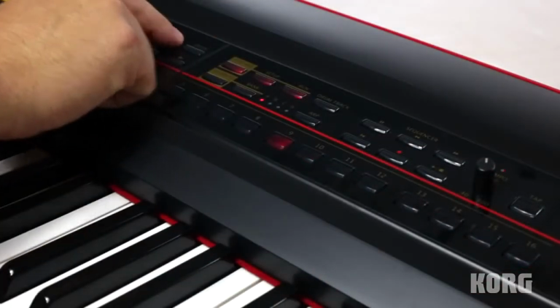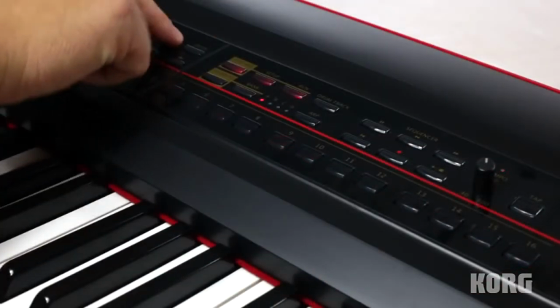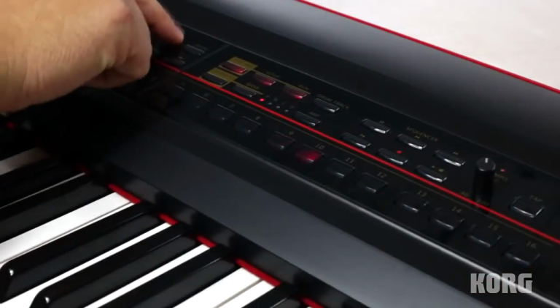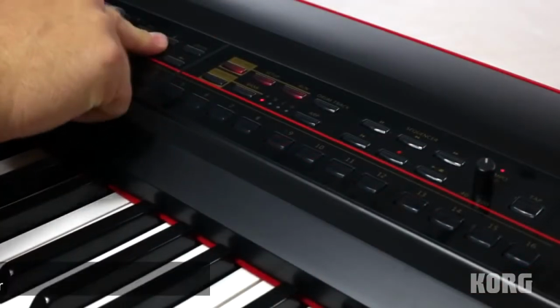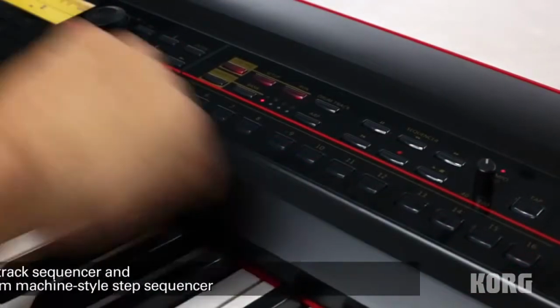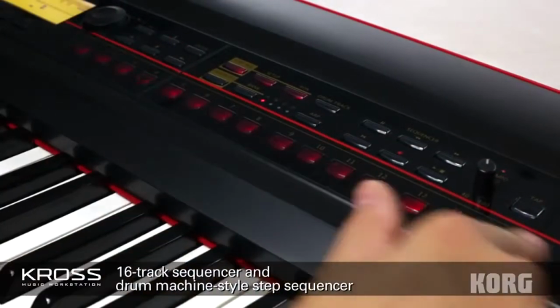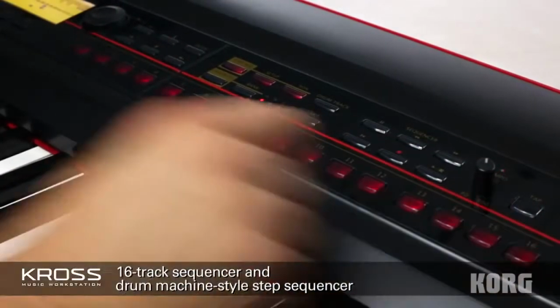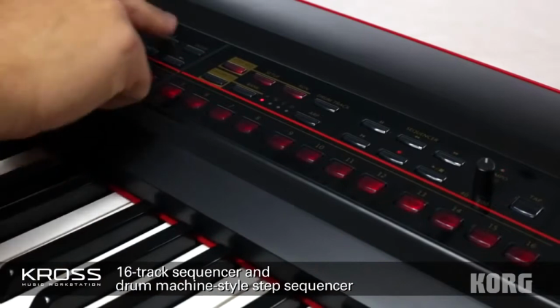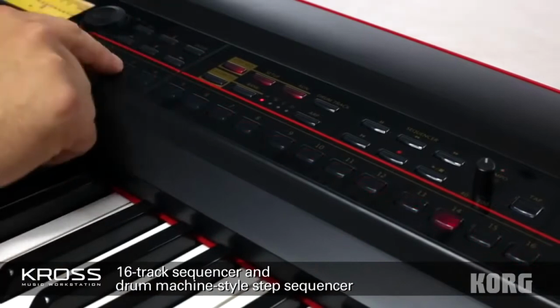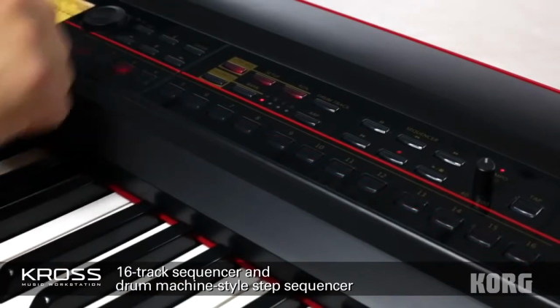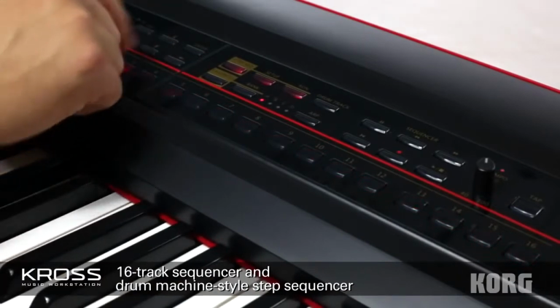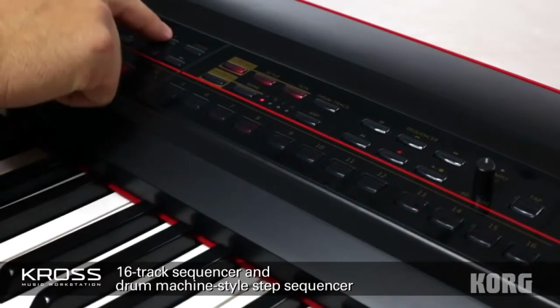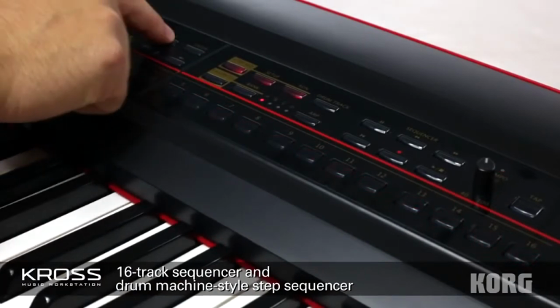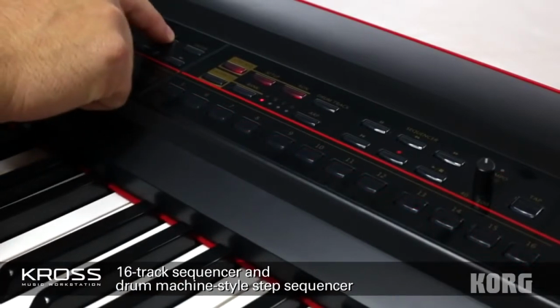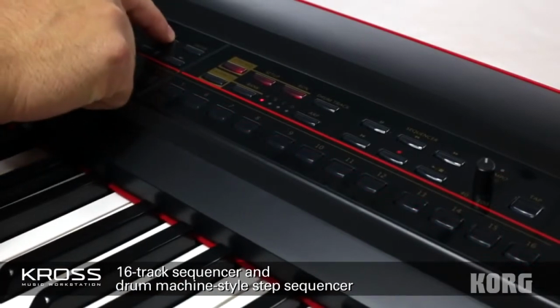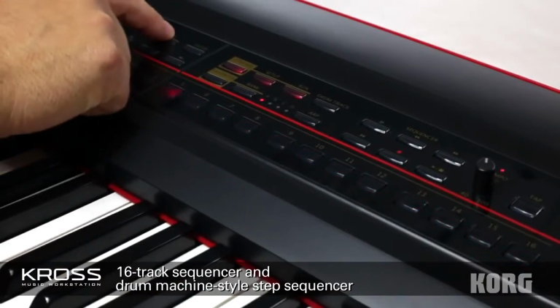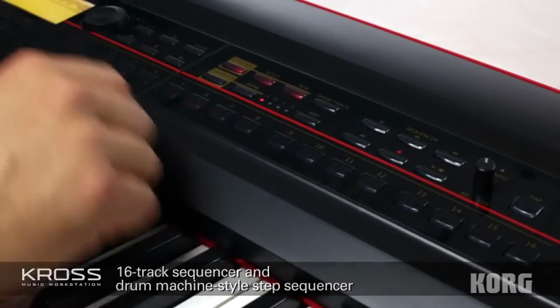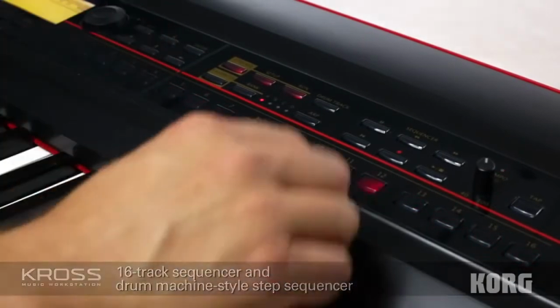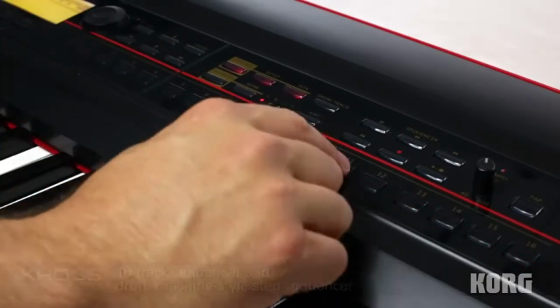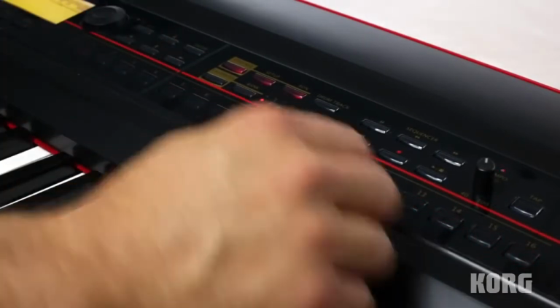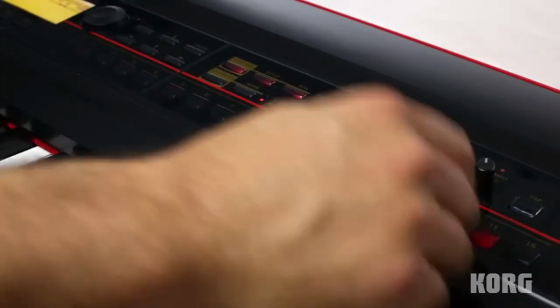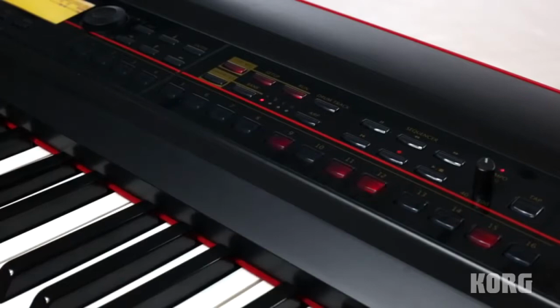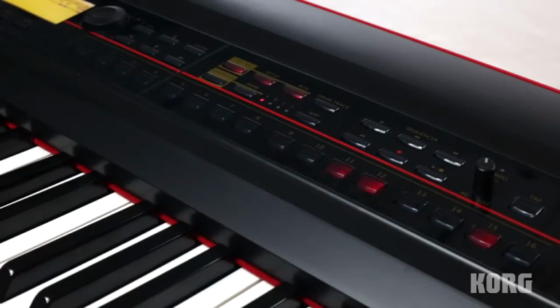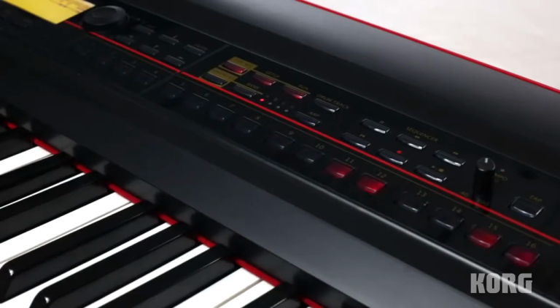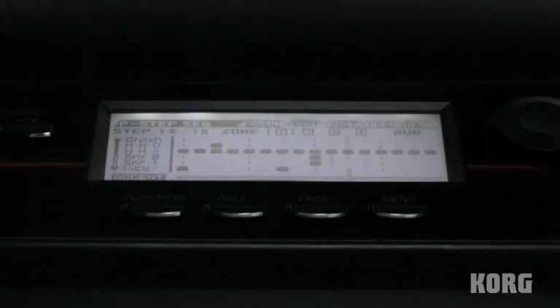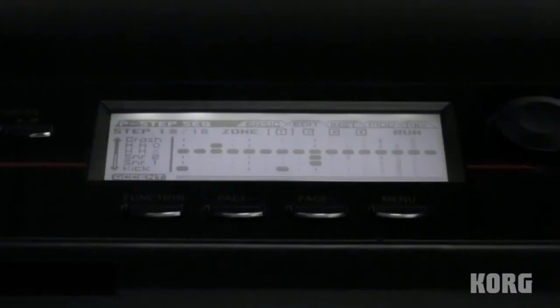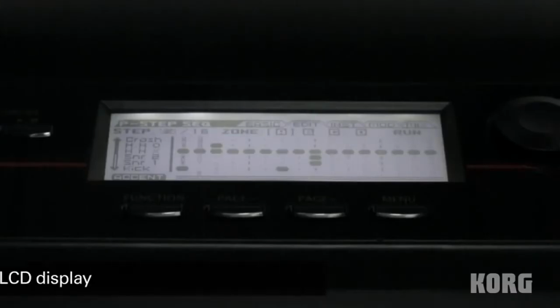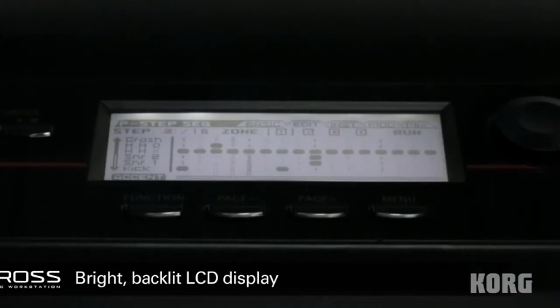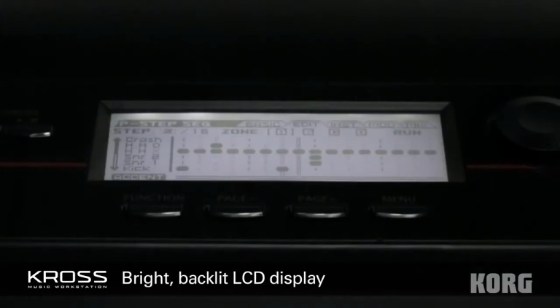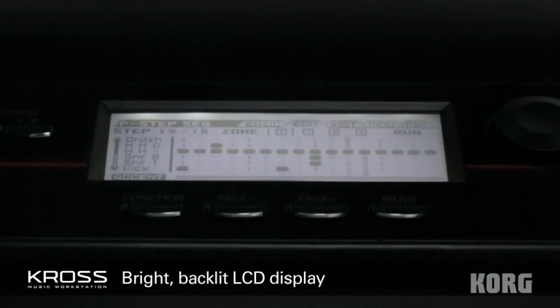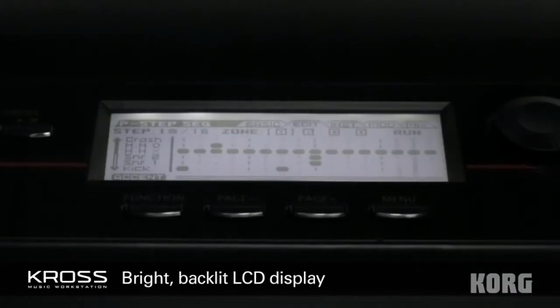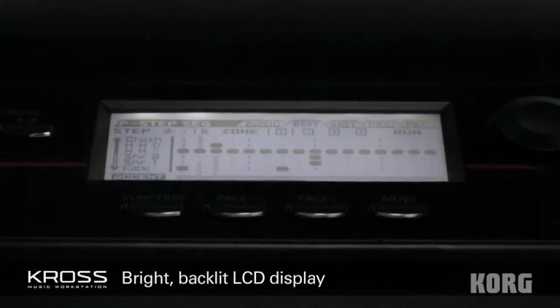Kross features a full 16-track sequencer with hands-on drum editing. Program your beats simply by highlighting the desired step buttons. The bright, informative screen lets you see and edit your rhythm in real time.